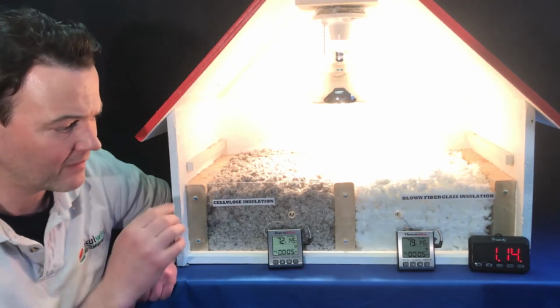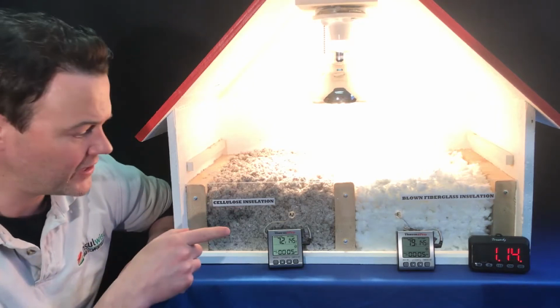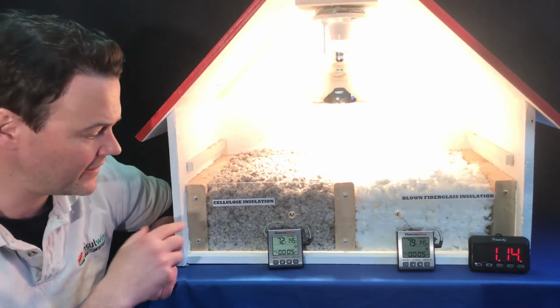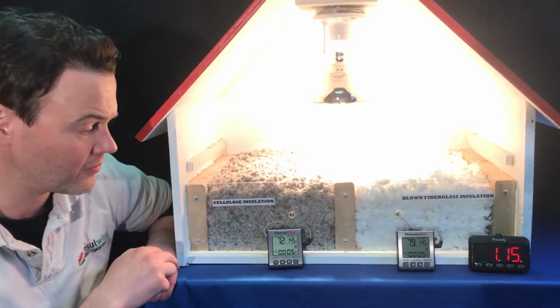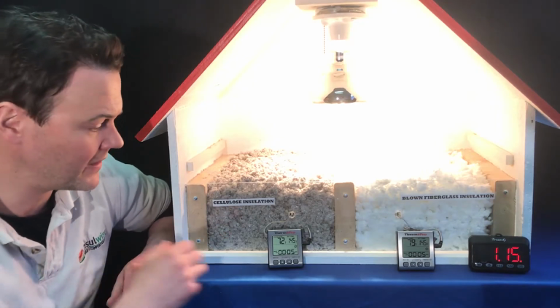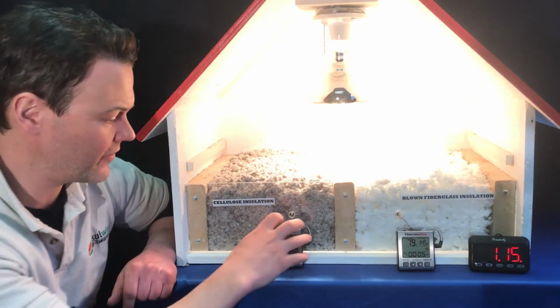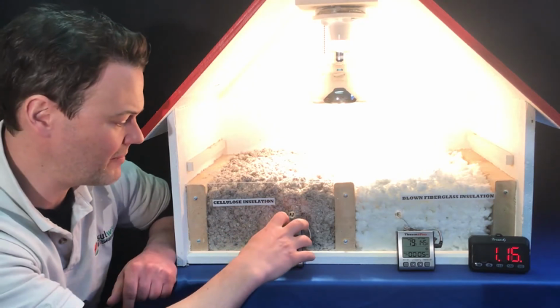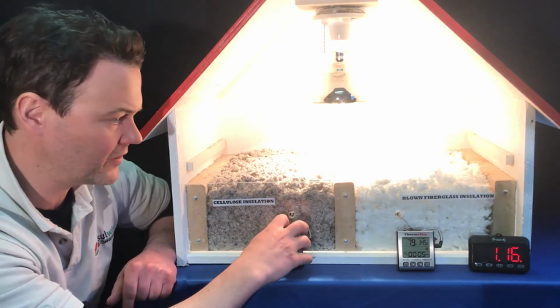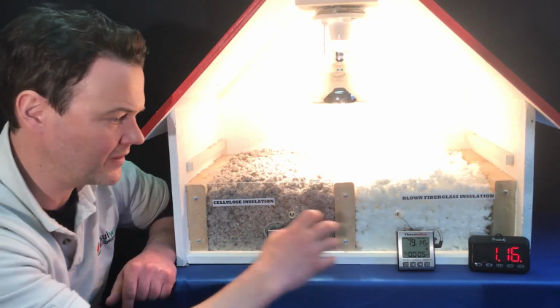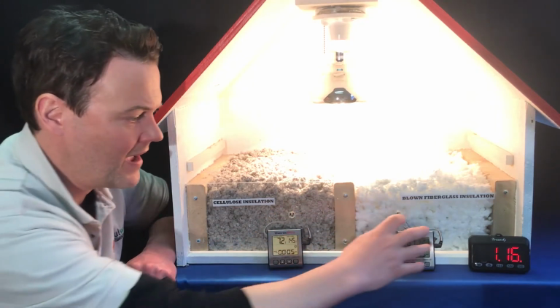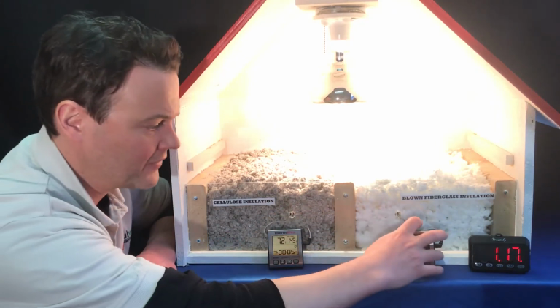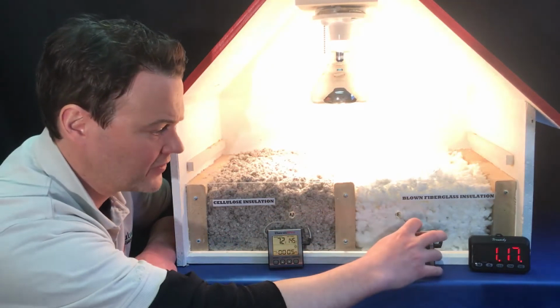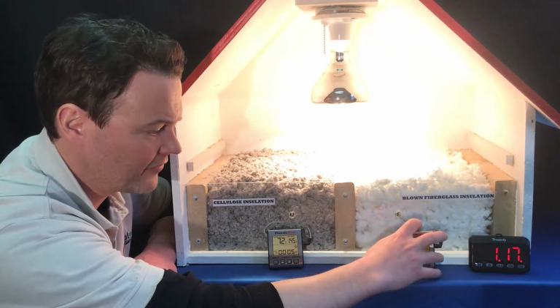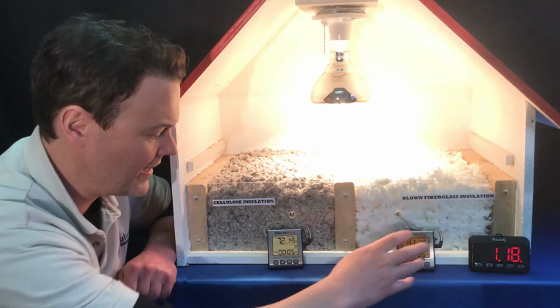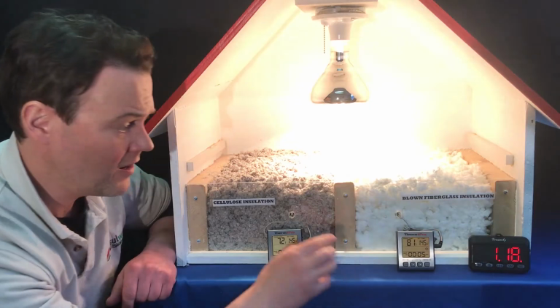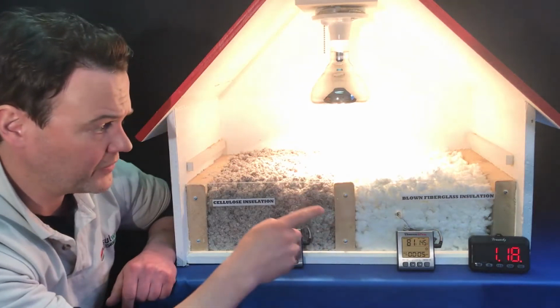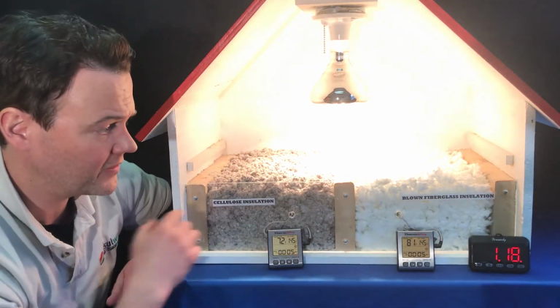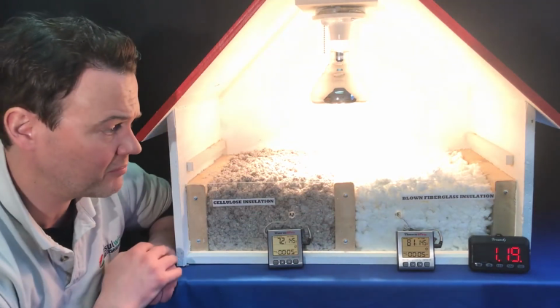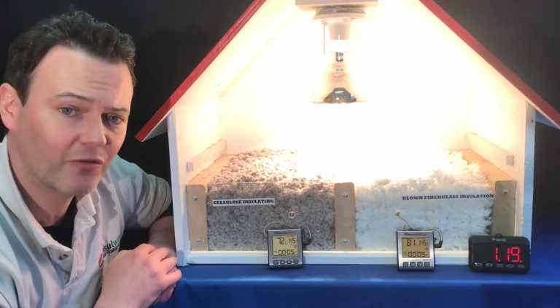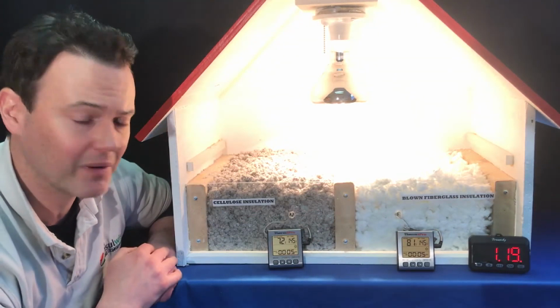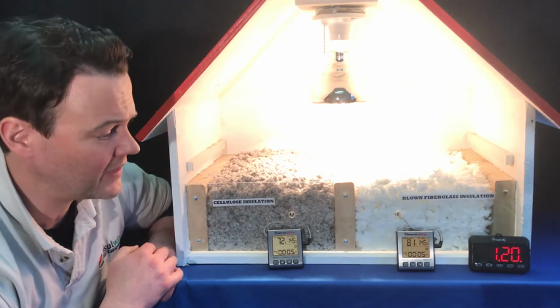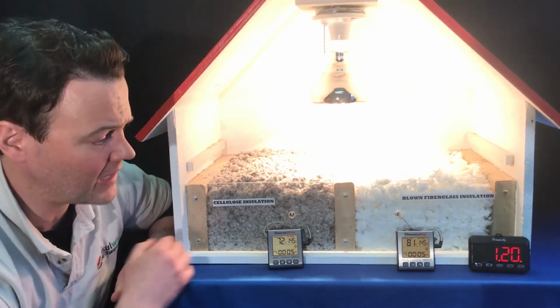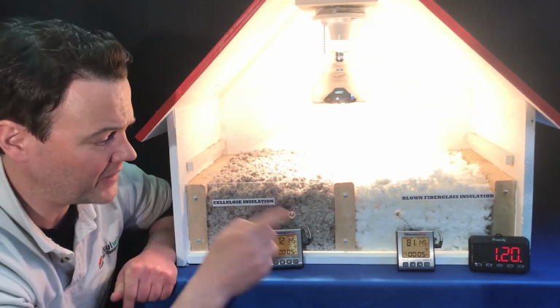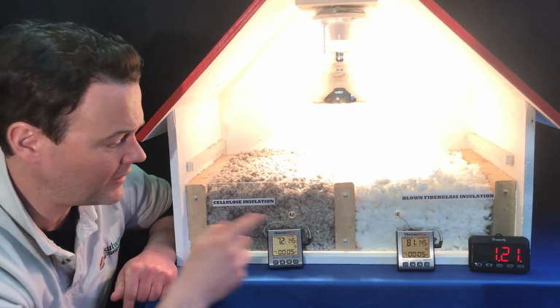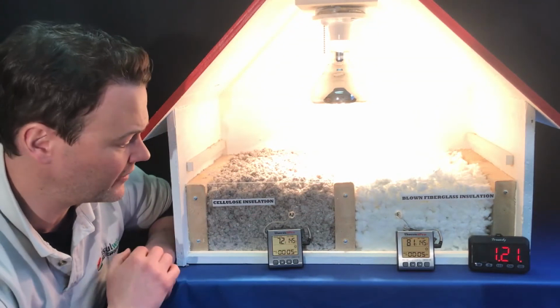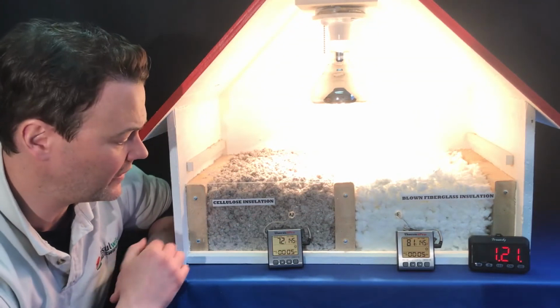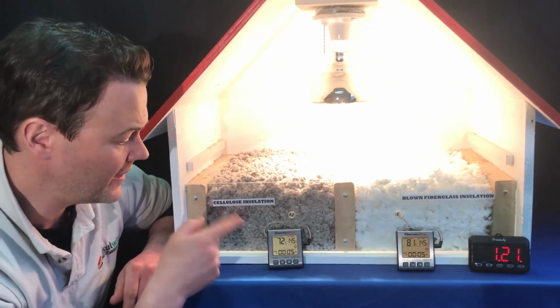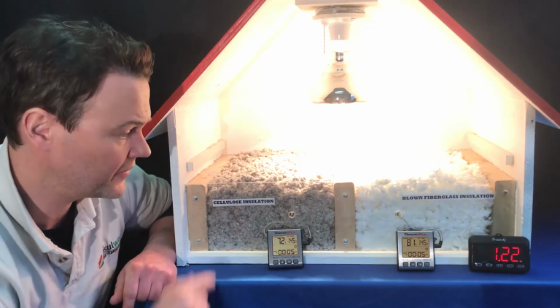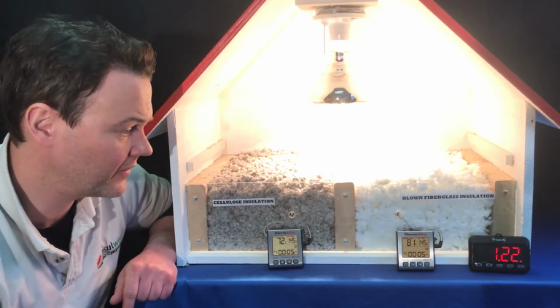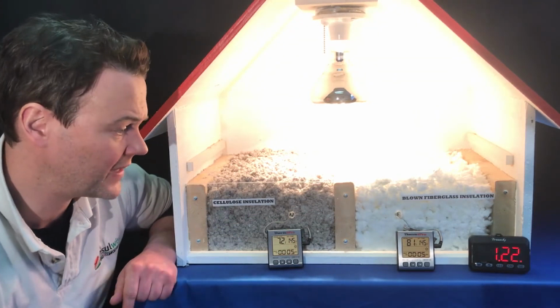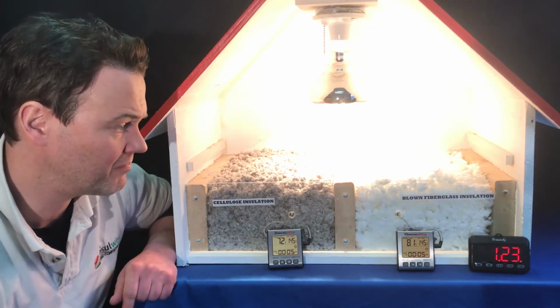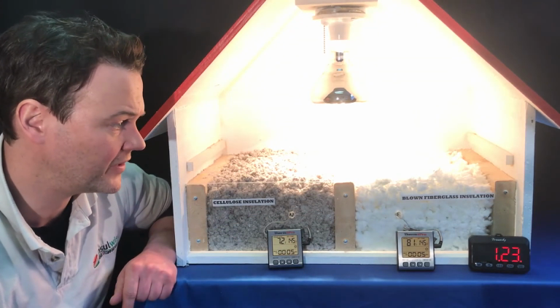Let's check in here right now with our temperatures — after just over a minute, we see that the blown fiberglass is now up to 81 degrees and the cellulose hasn't budged.